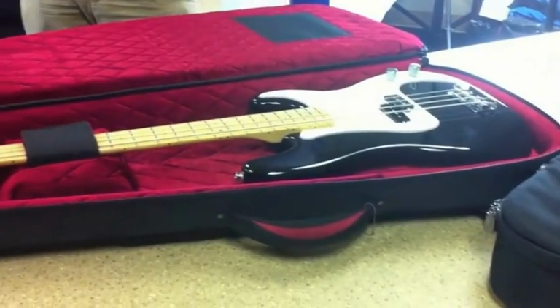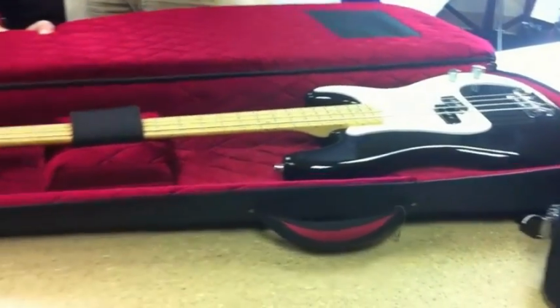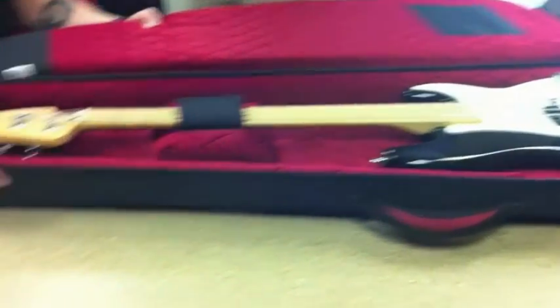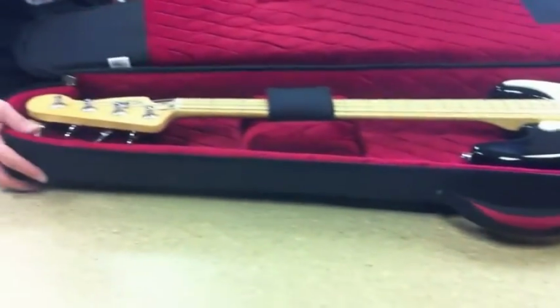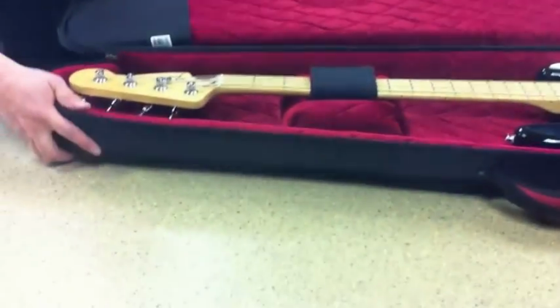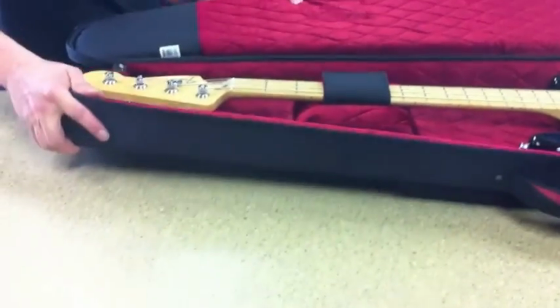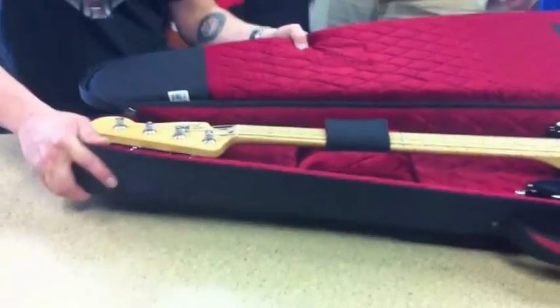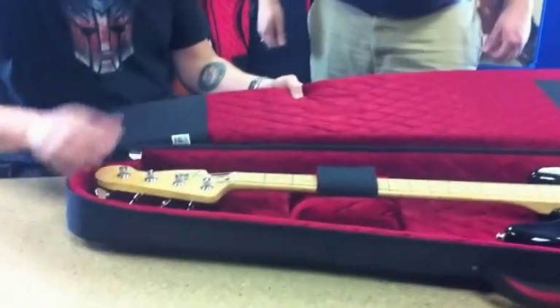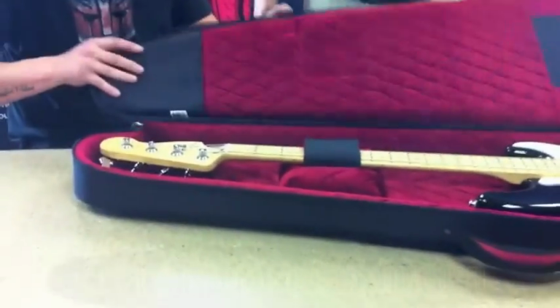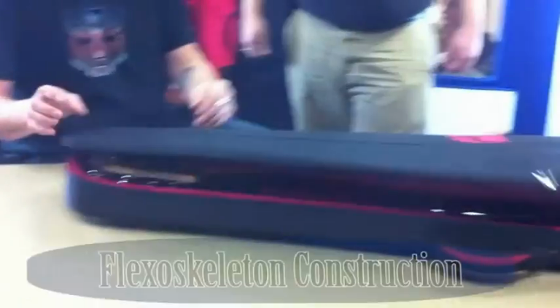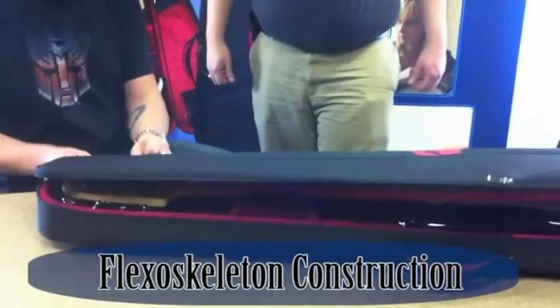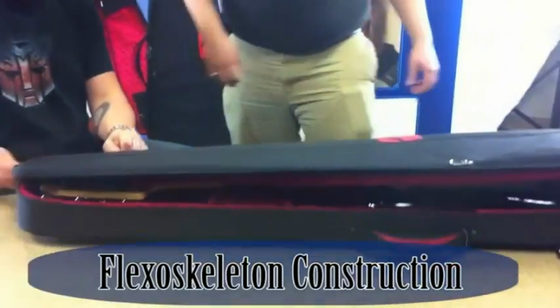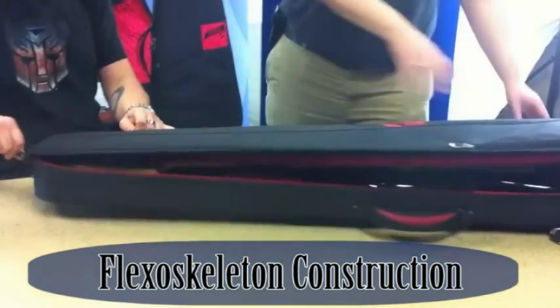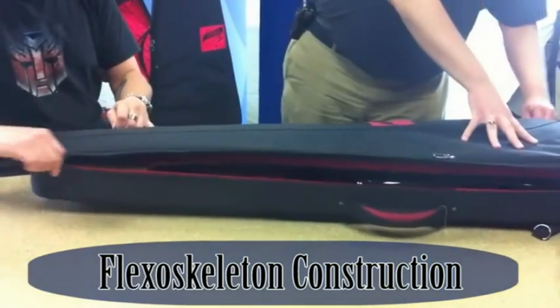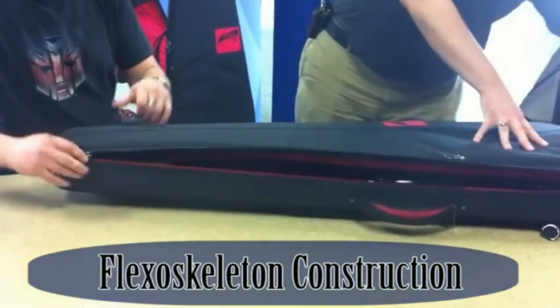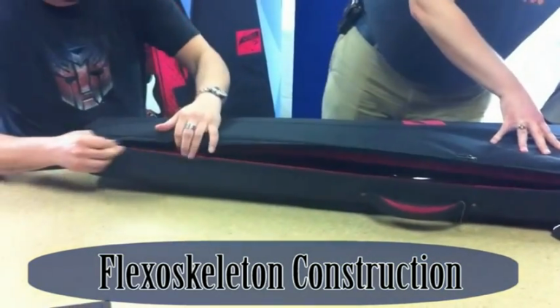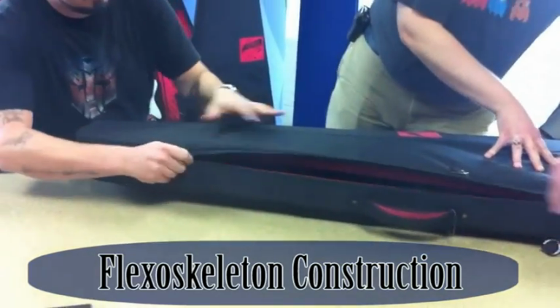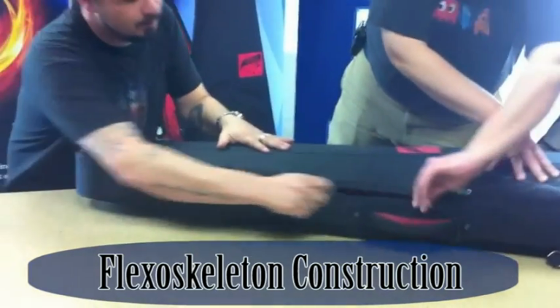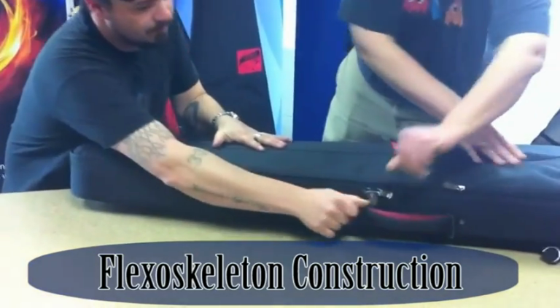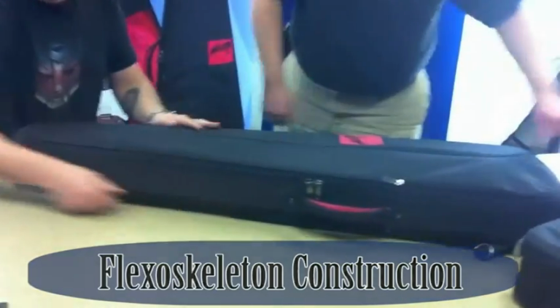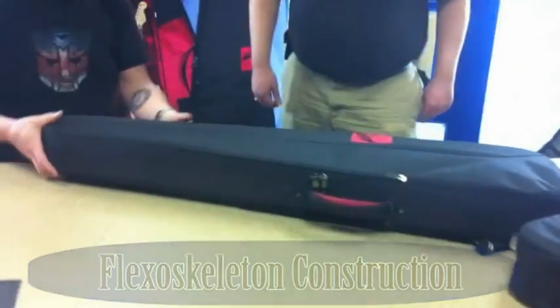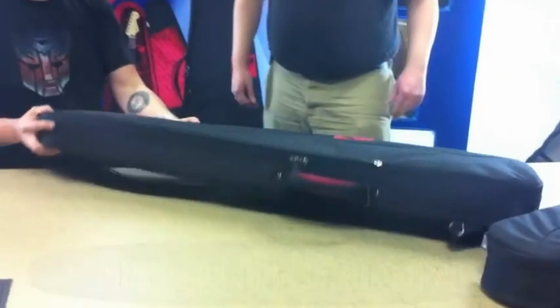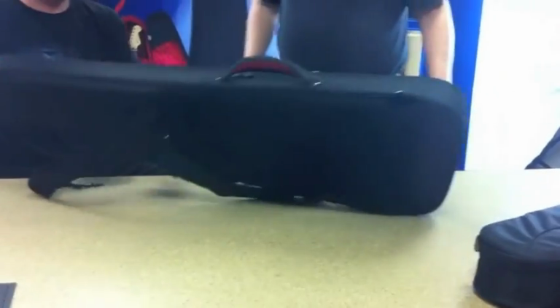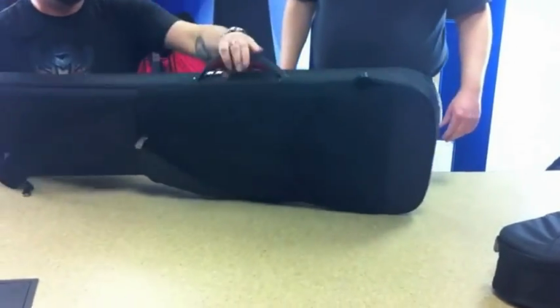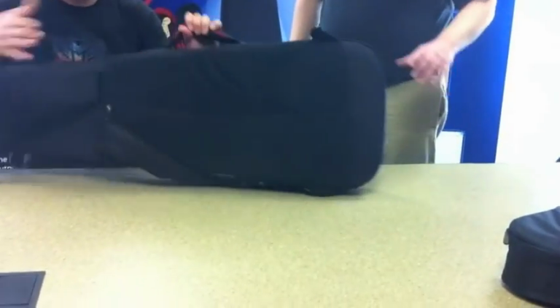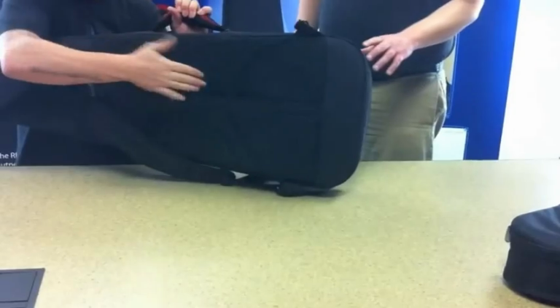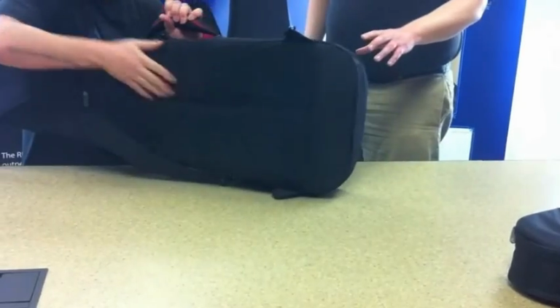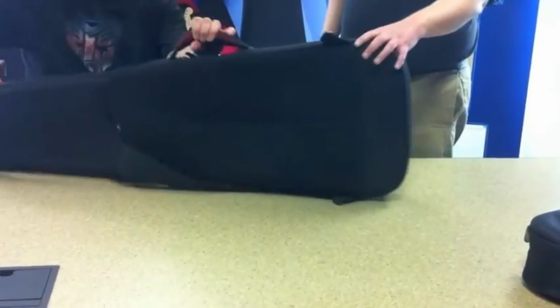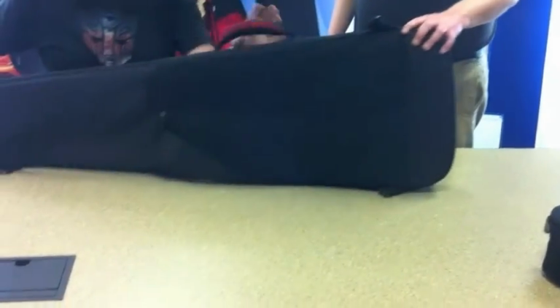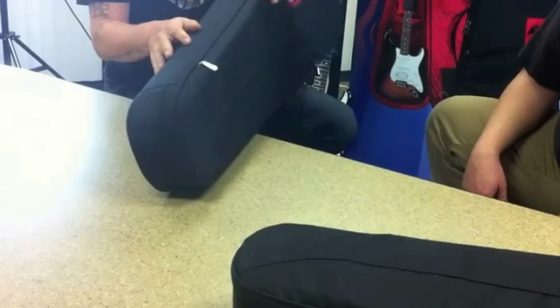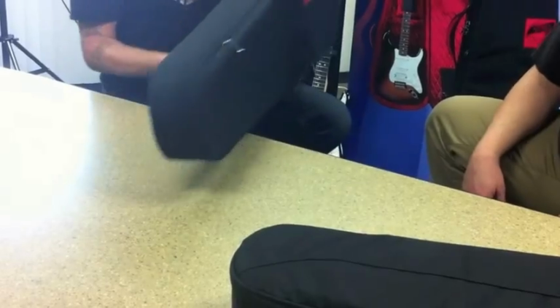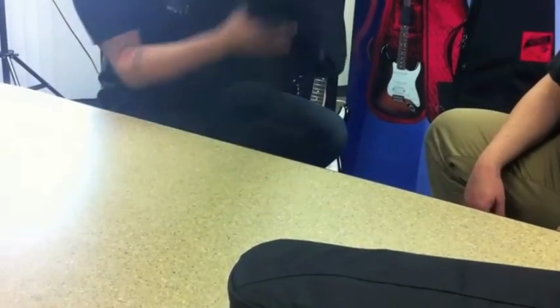And as you can see, the bag is not quite rigid in its form yet until we close the lid. Now we have some real protection.